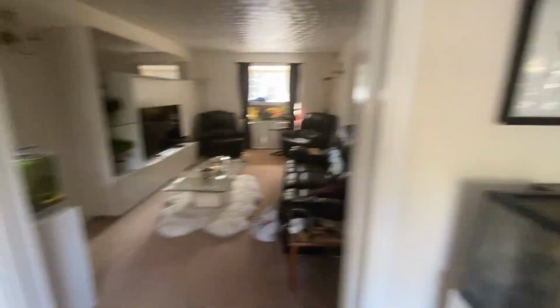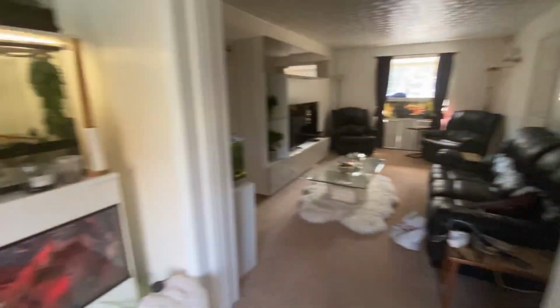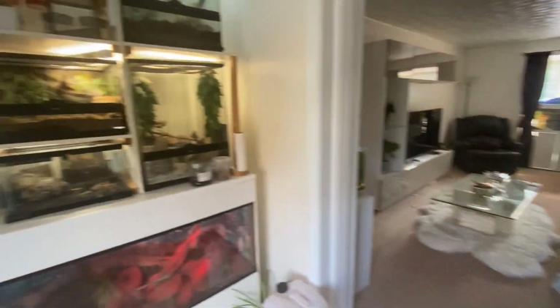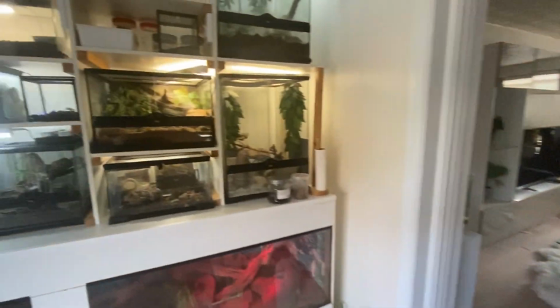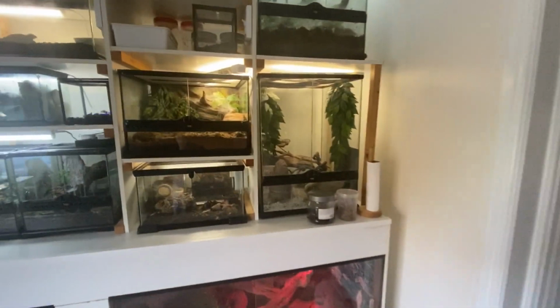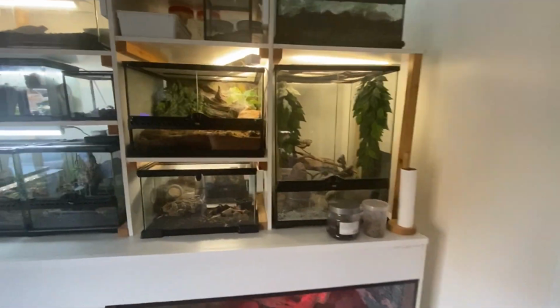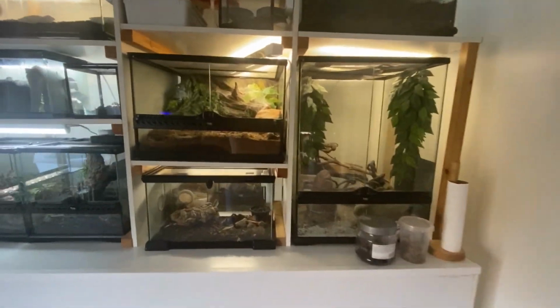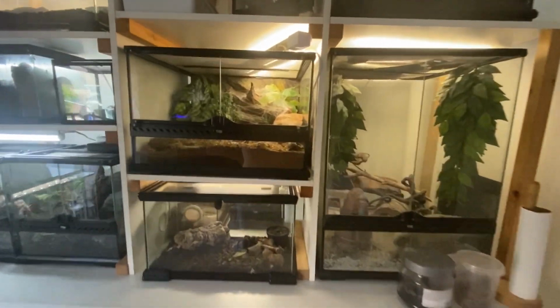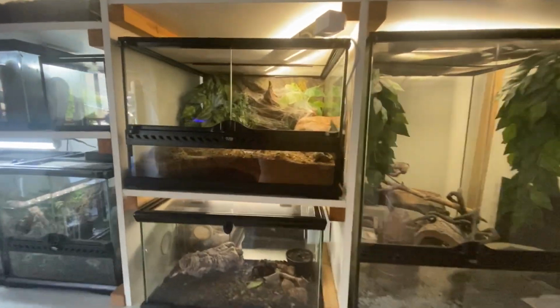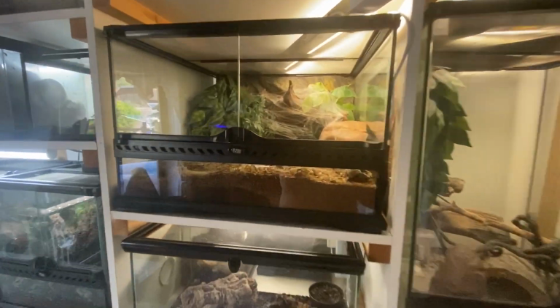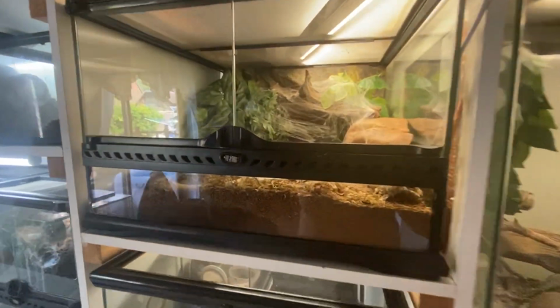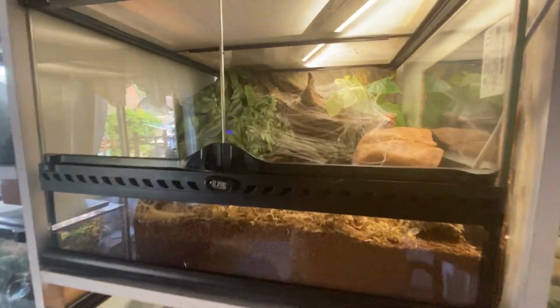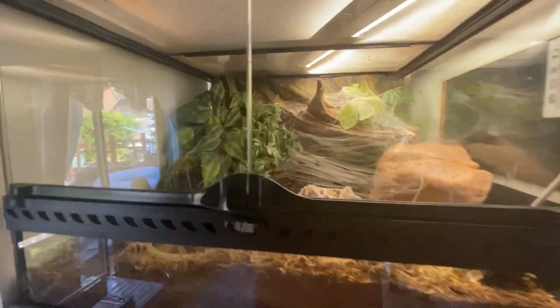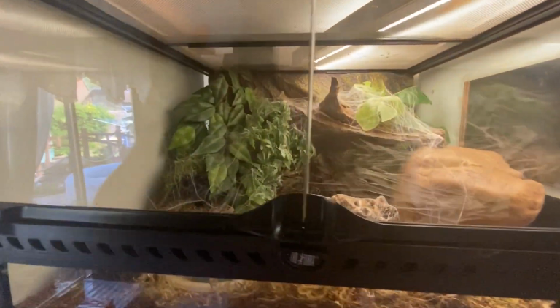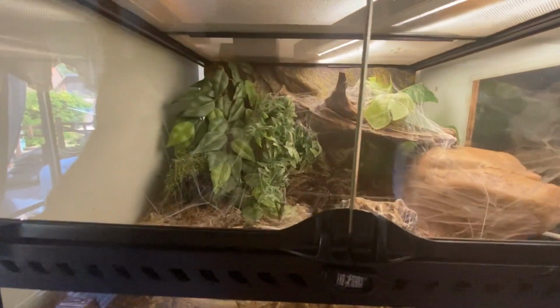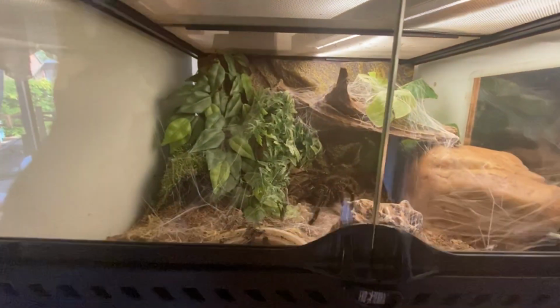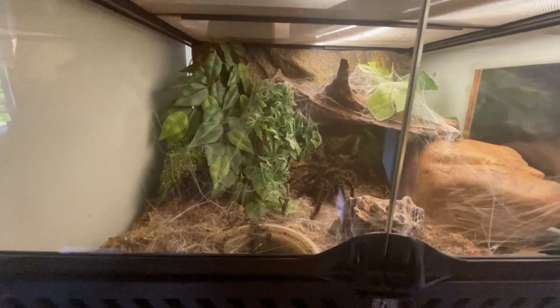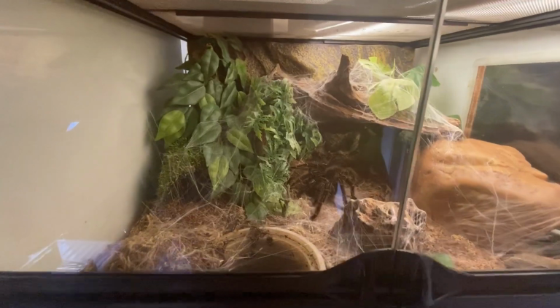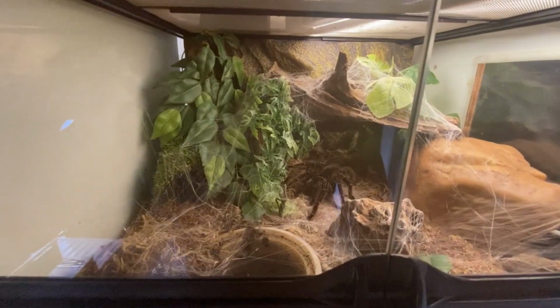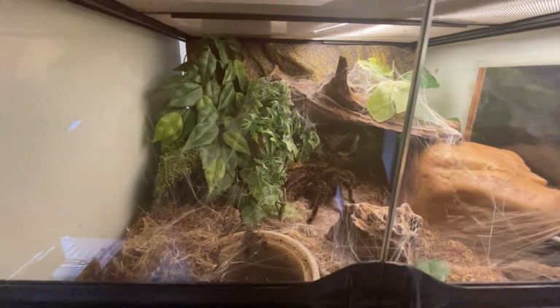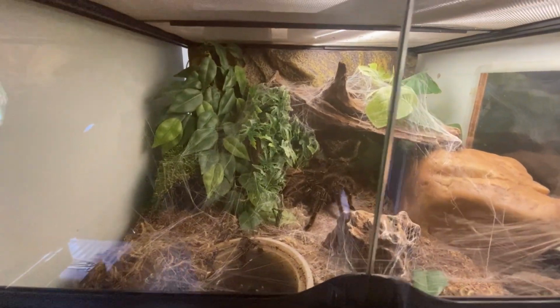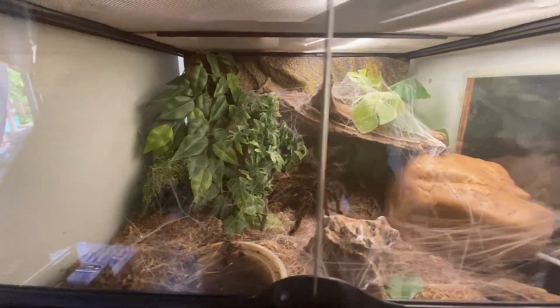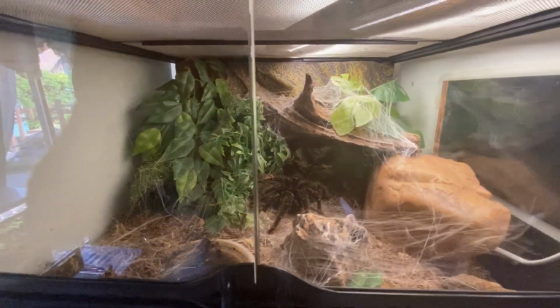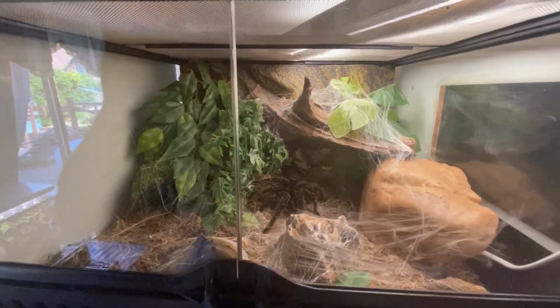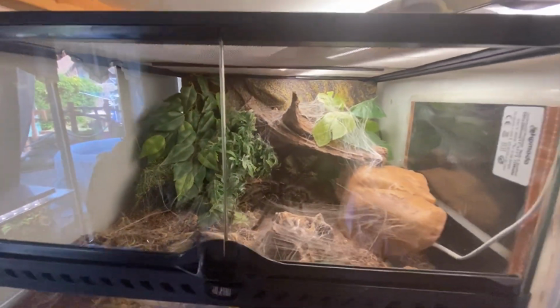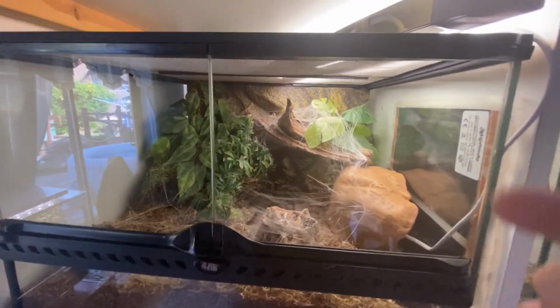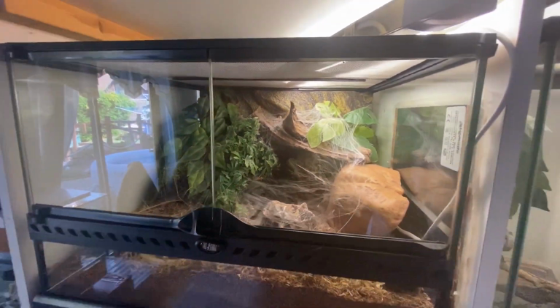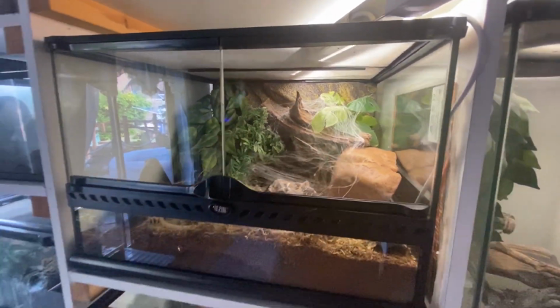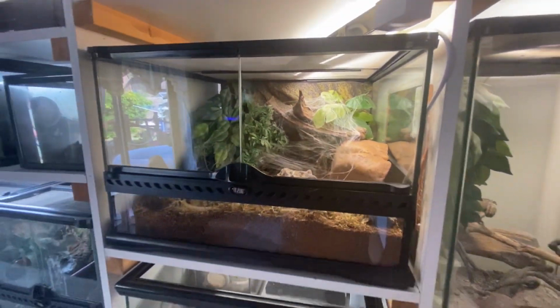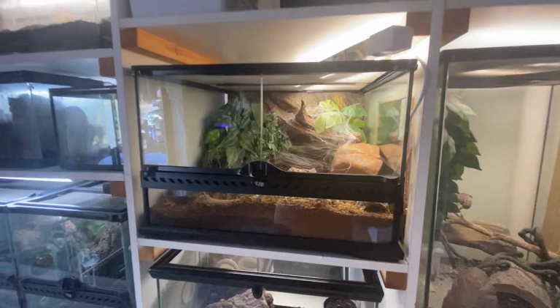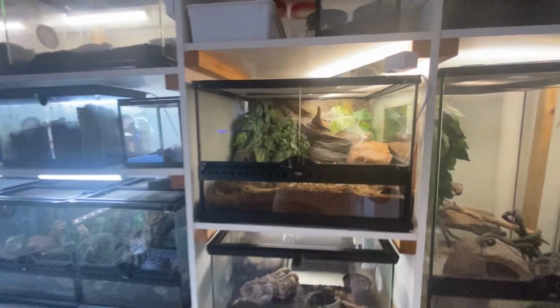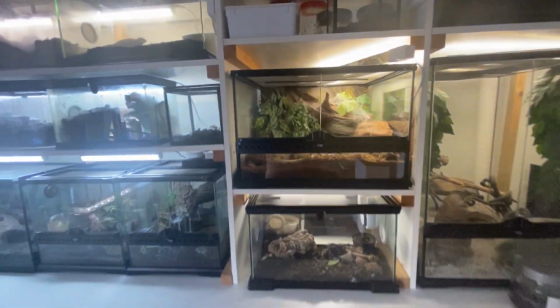Over here guys, I think I showed this before, but I moved my Salmon Pink Bird Eater and redid this enclosure. So that looks awesome.